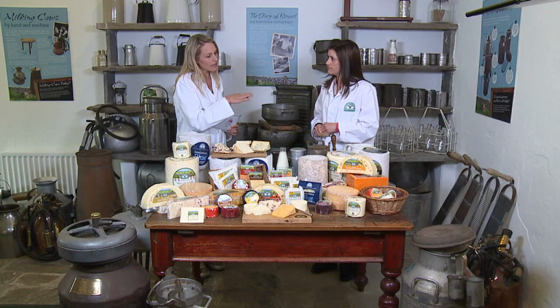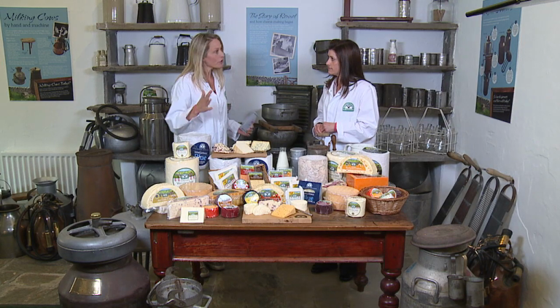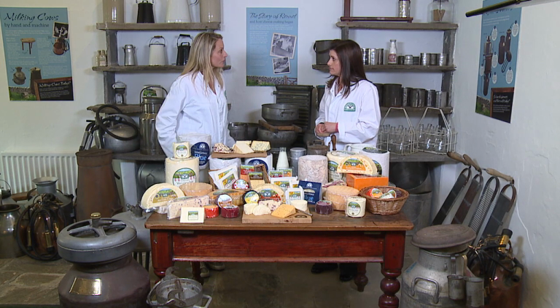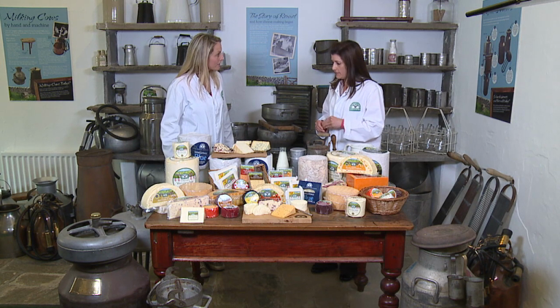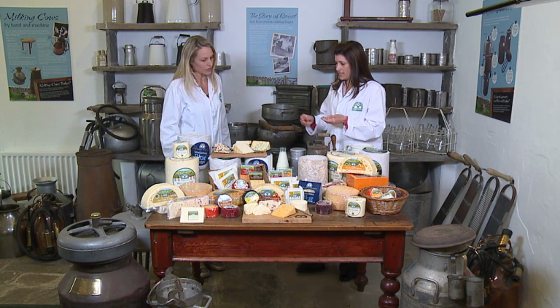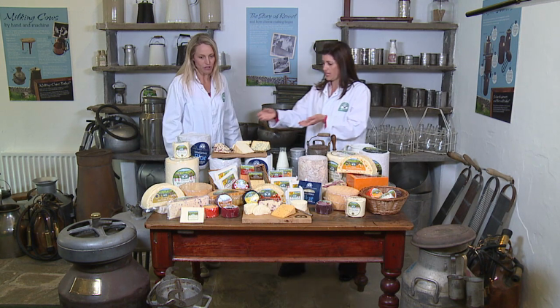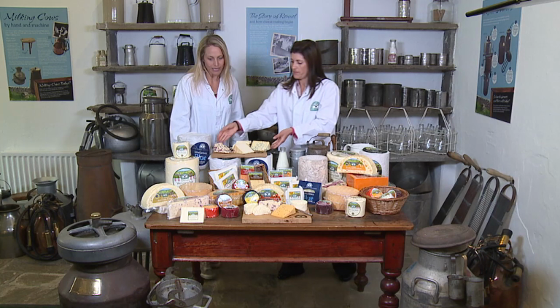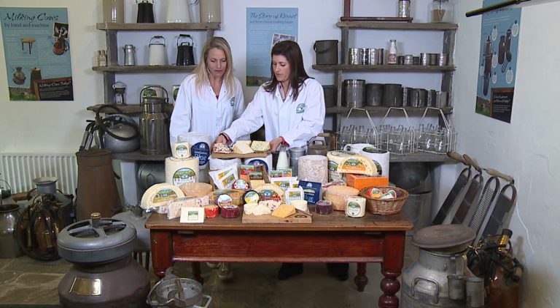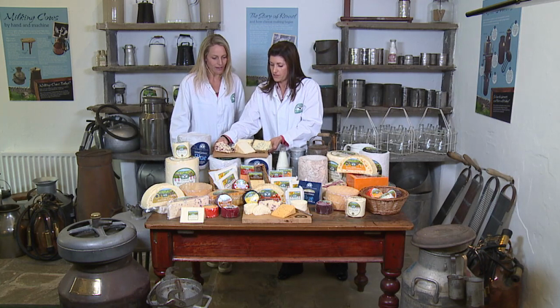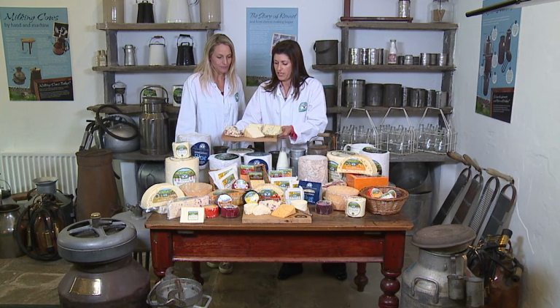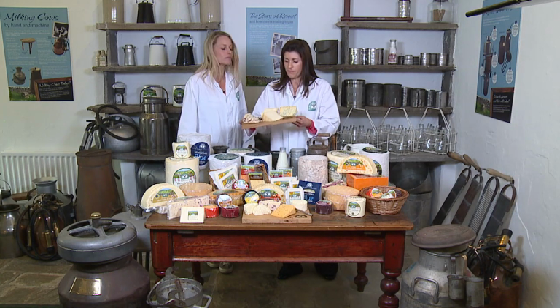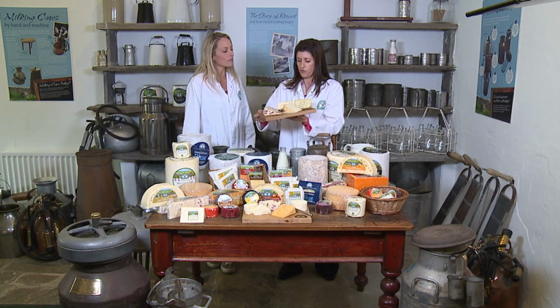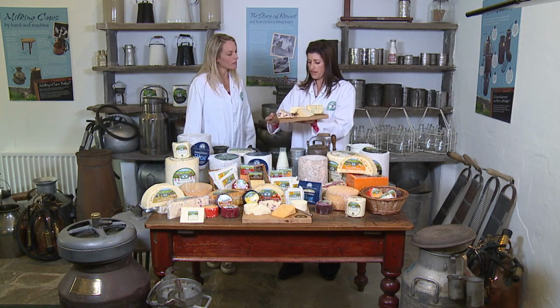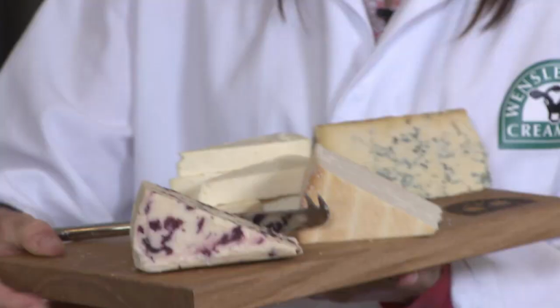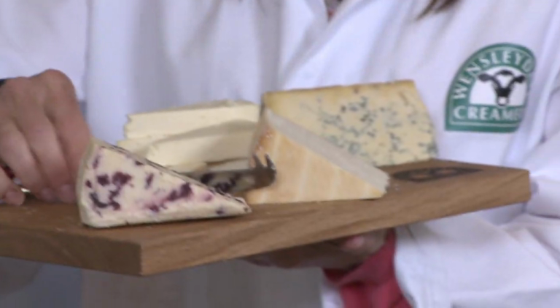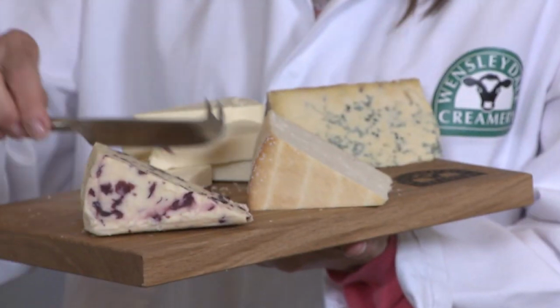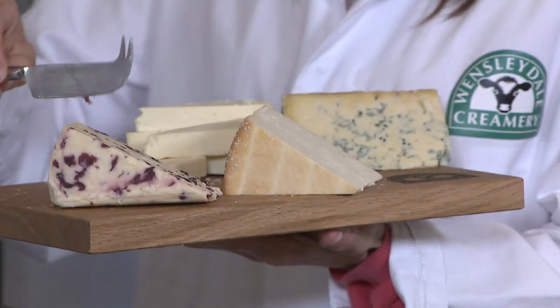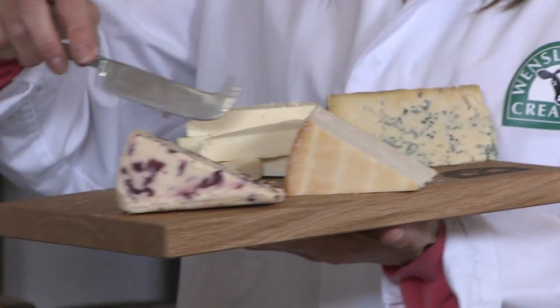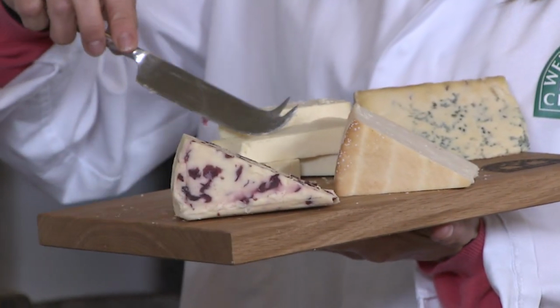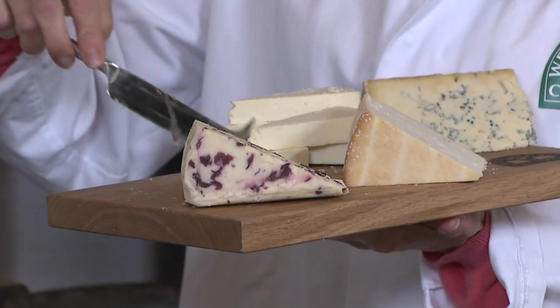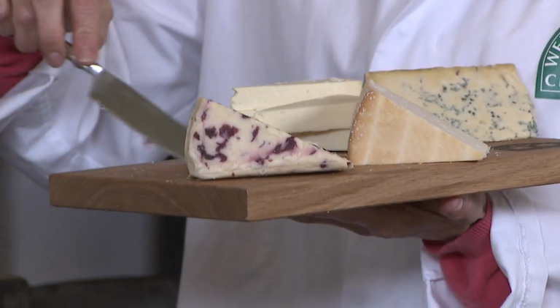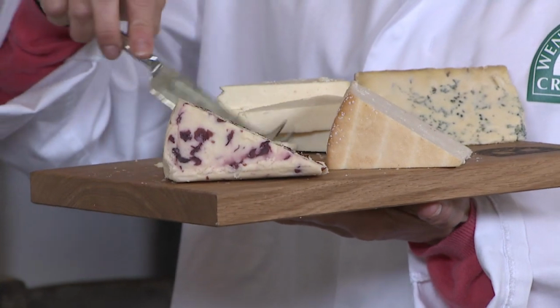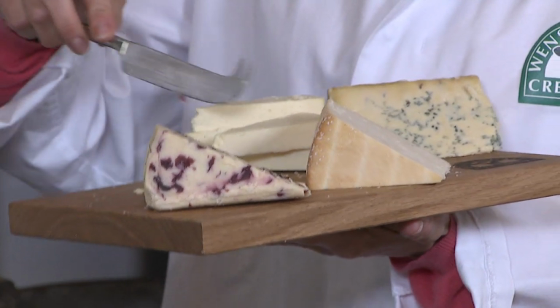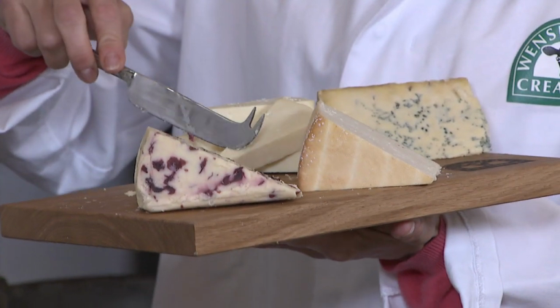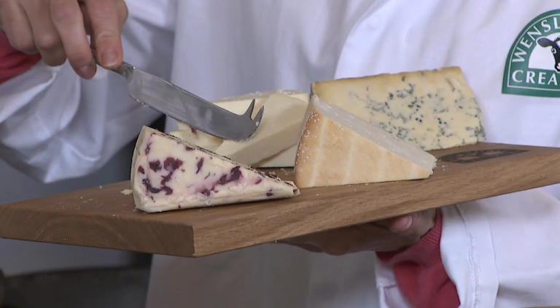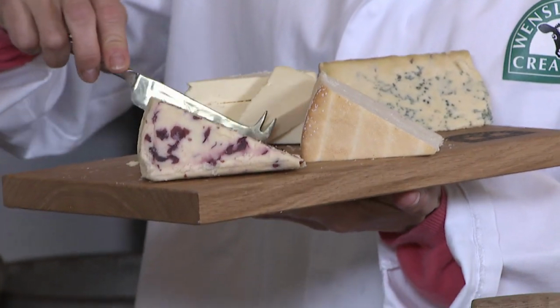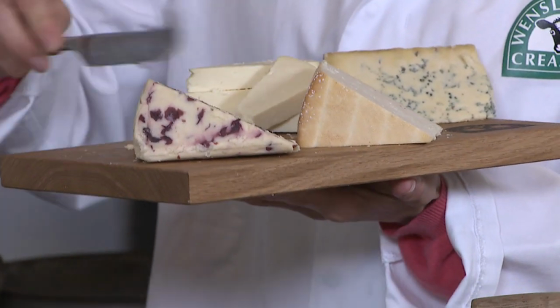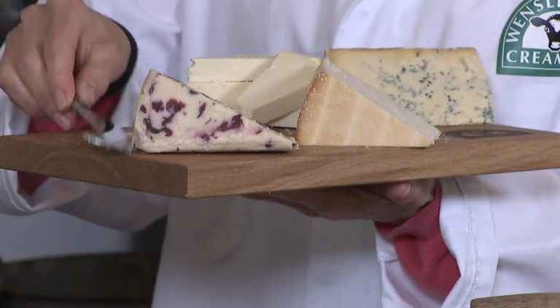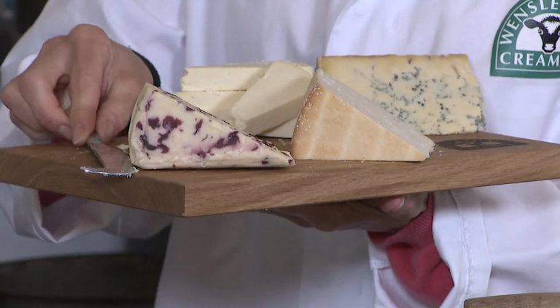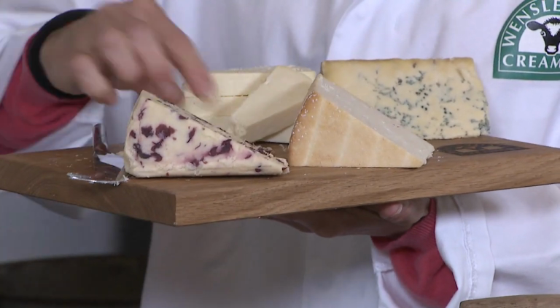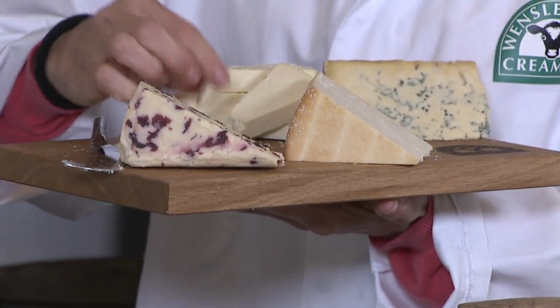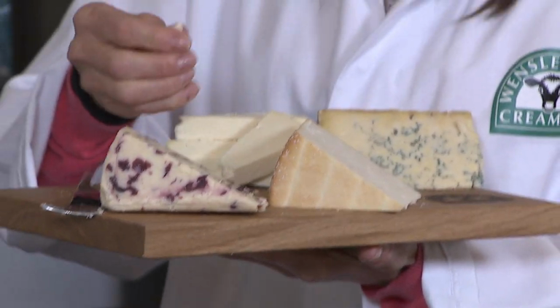If you could talk us through this, Sandra, it would be great what we have here. So here, if we start with the Yorkshire Wensleydale cheese, you can see it's quite mild, and if we cut it, it's quite crumbly.